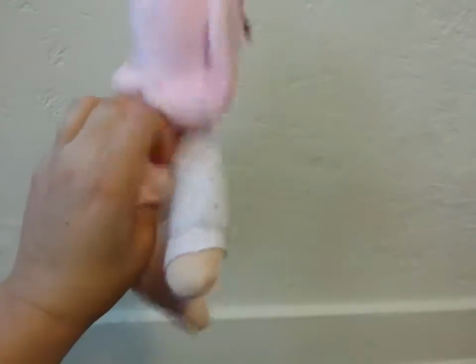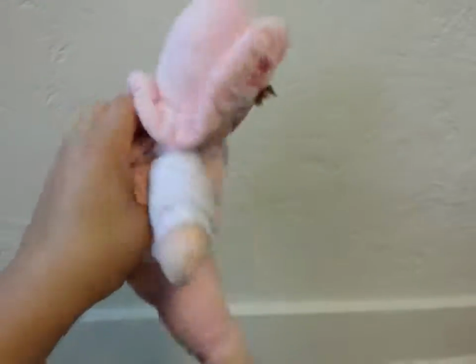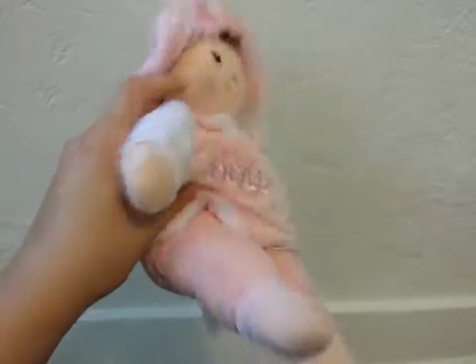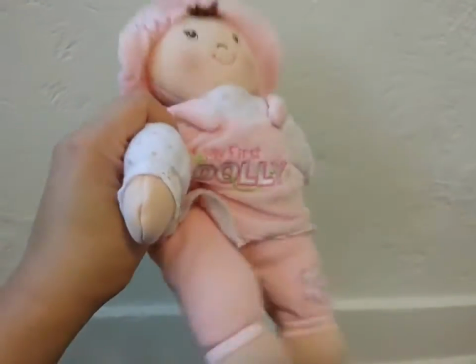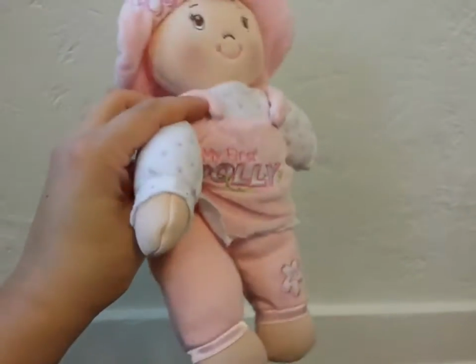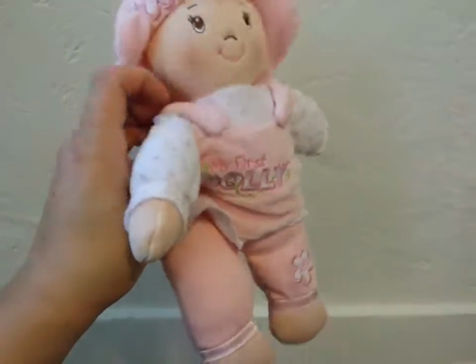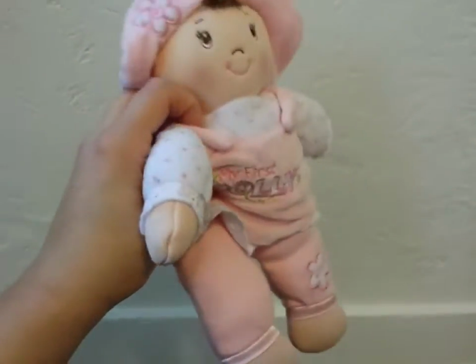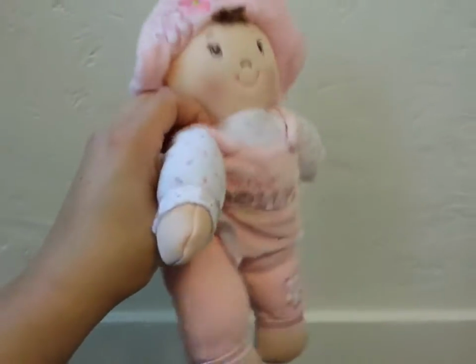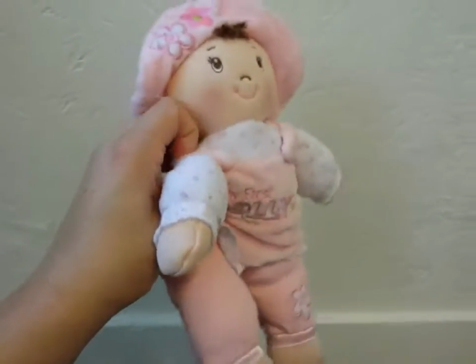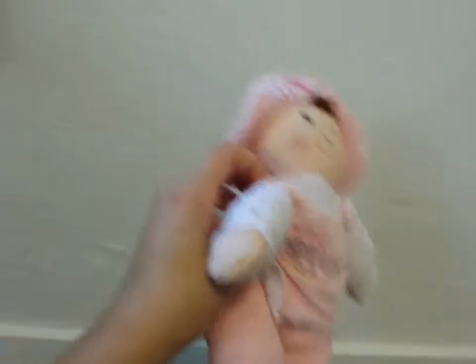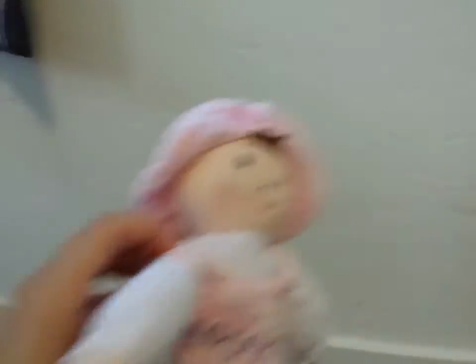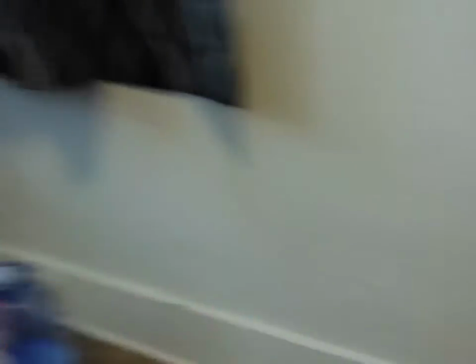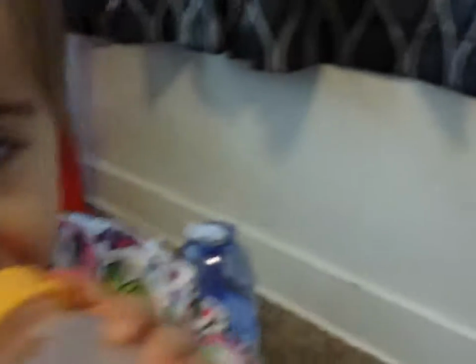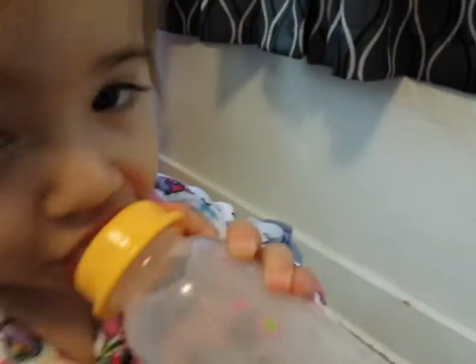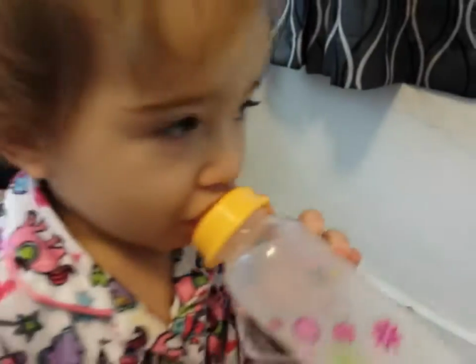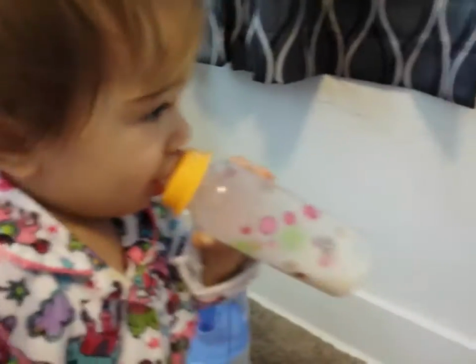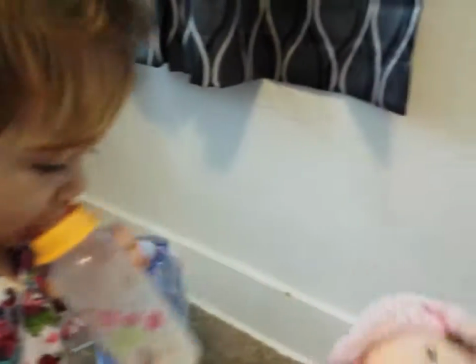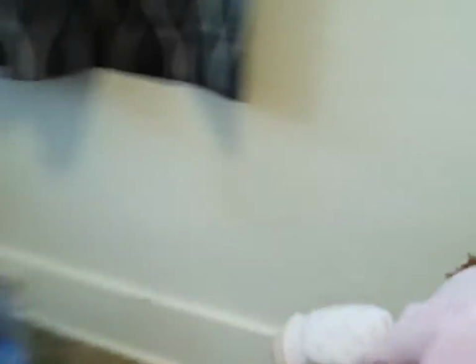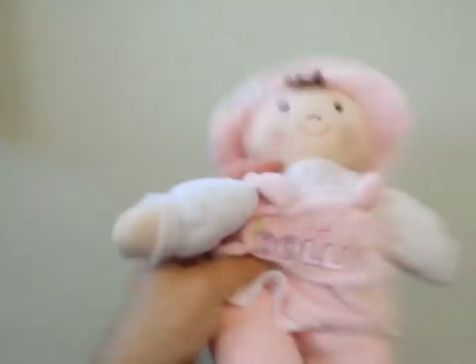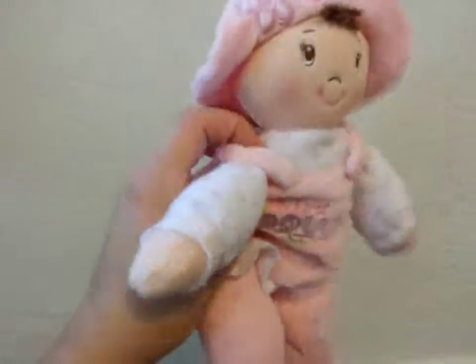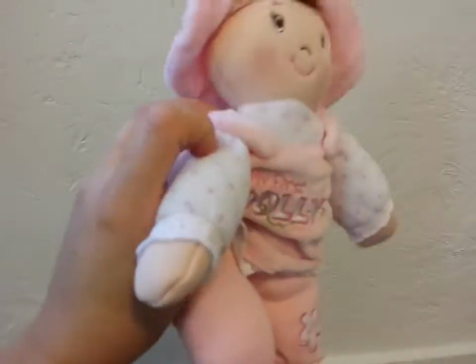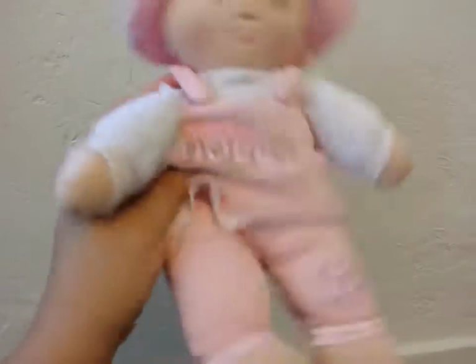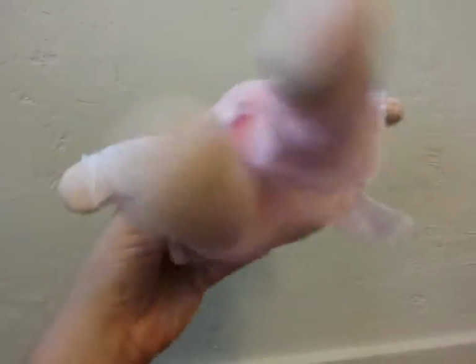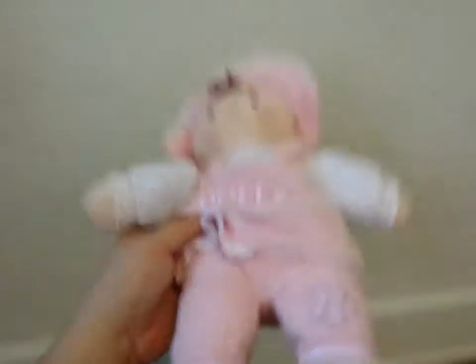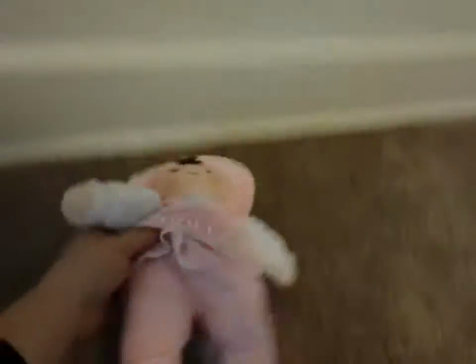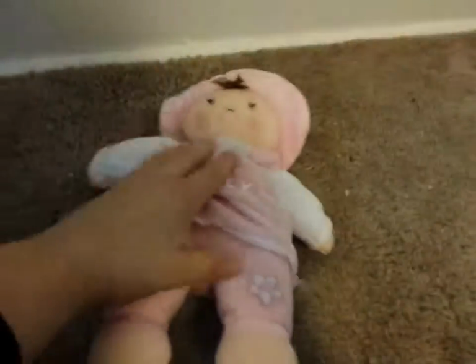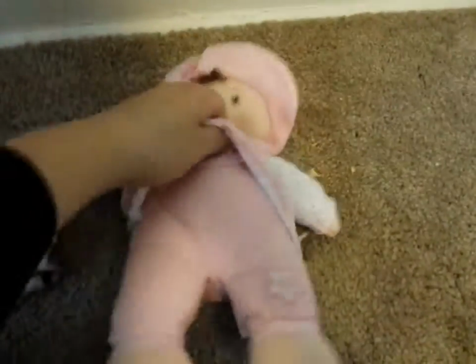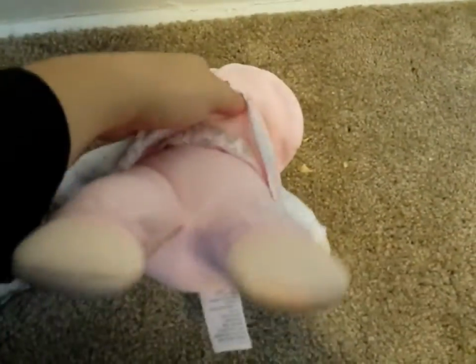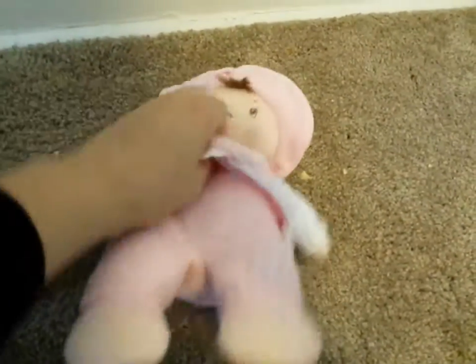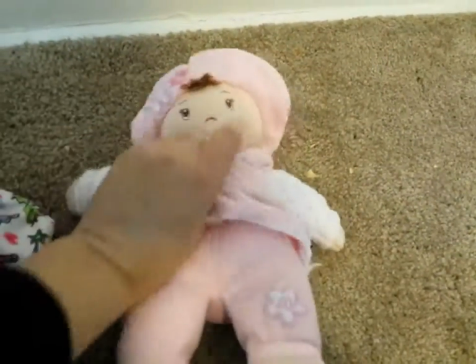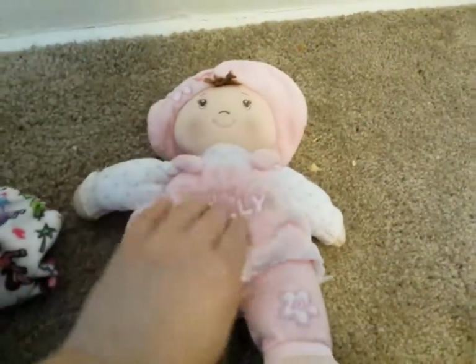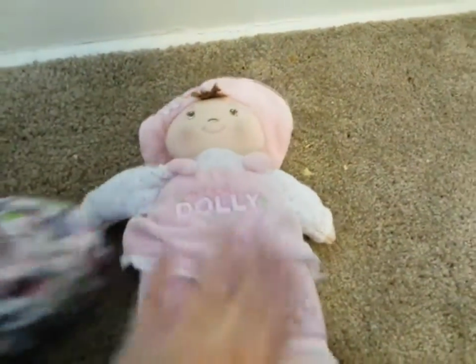She has the little overalls and the little shirt here. It does not come off though — everything is attached.